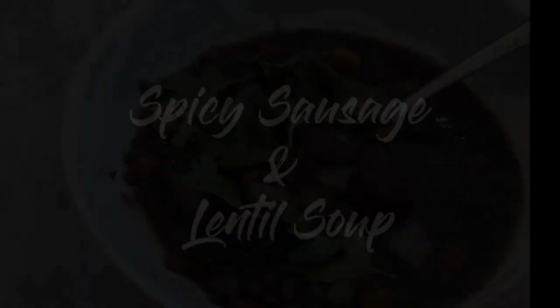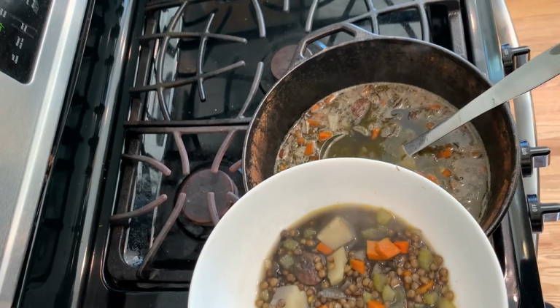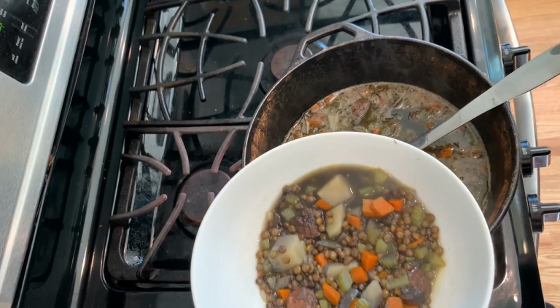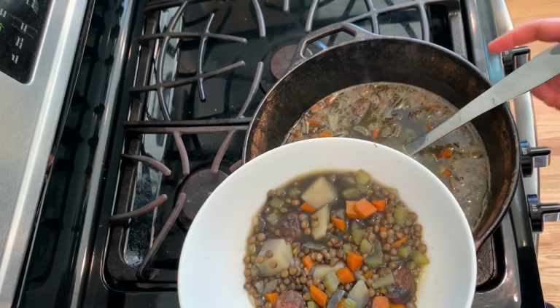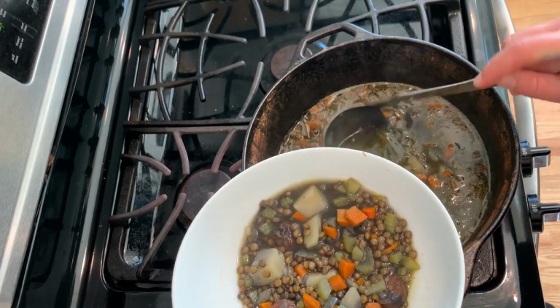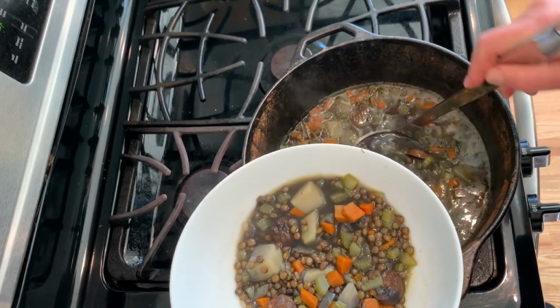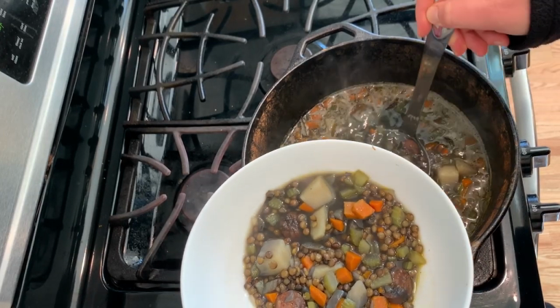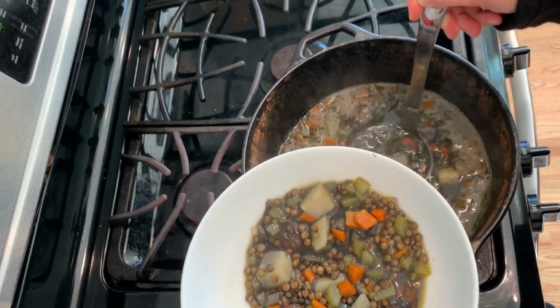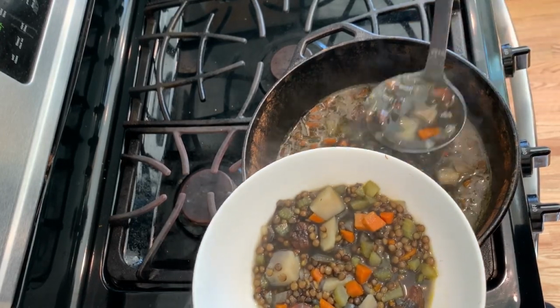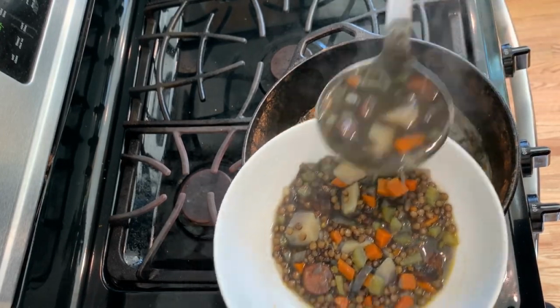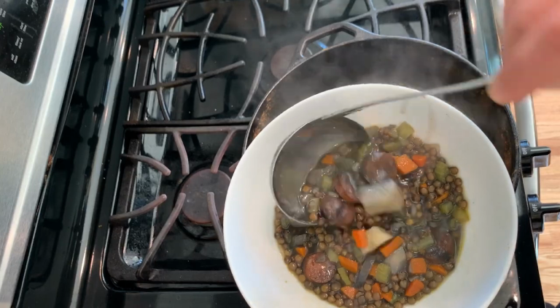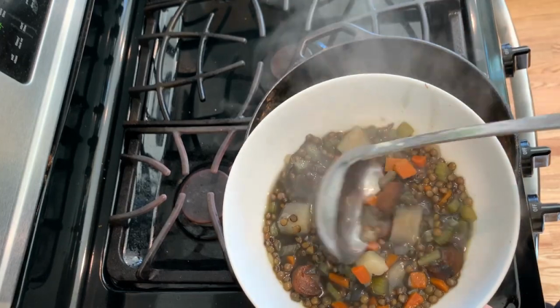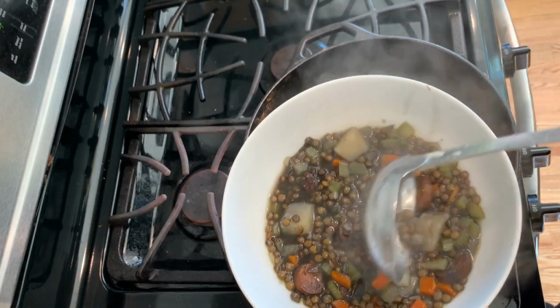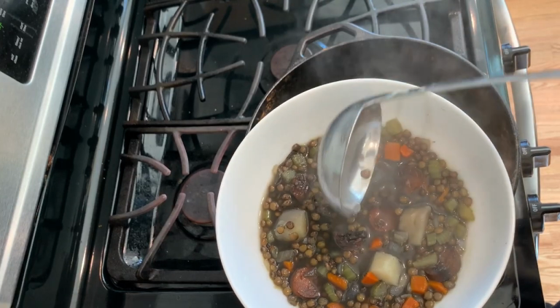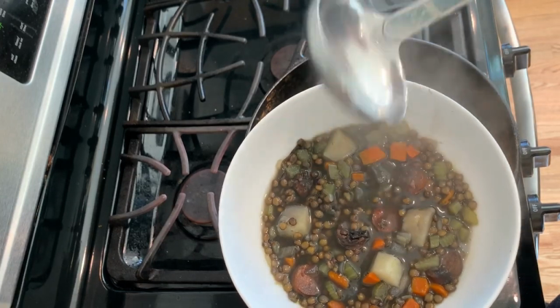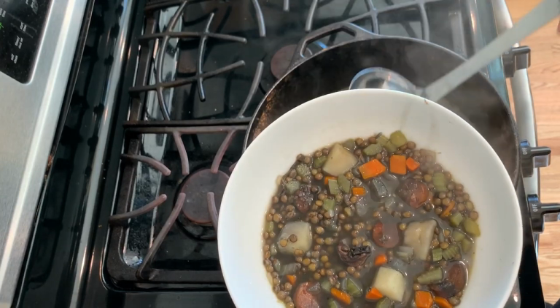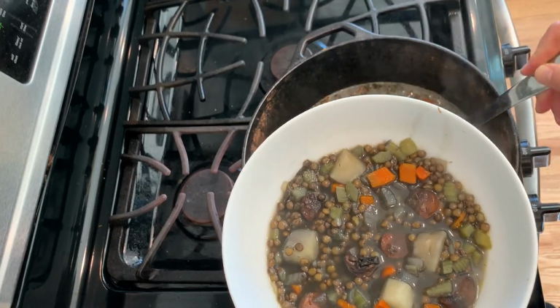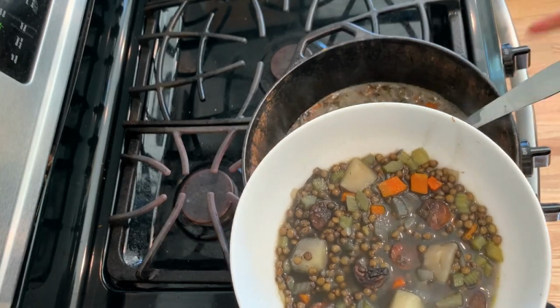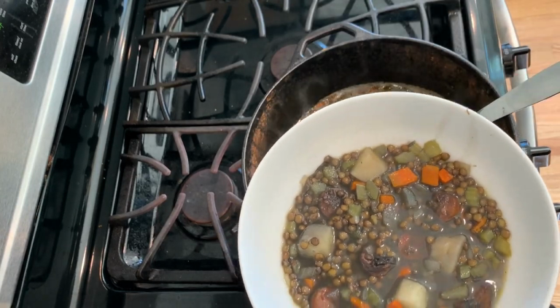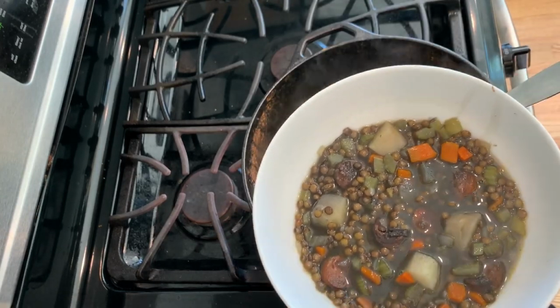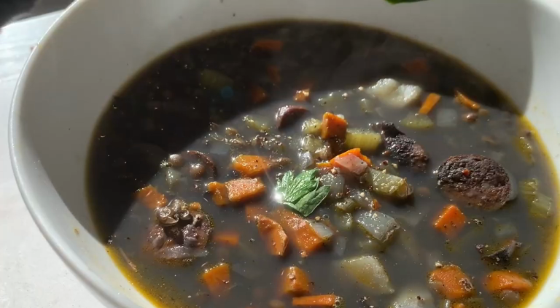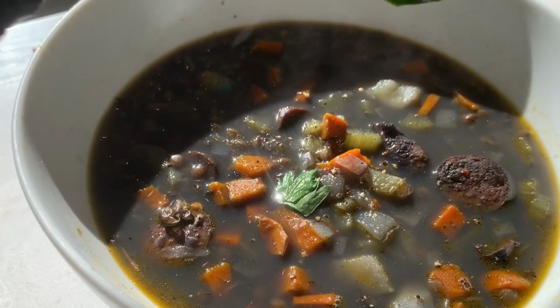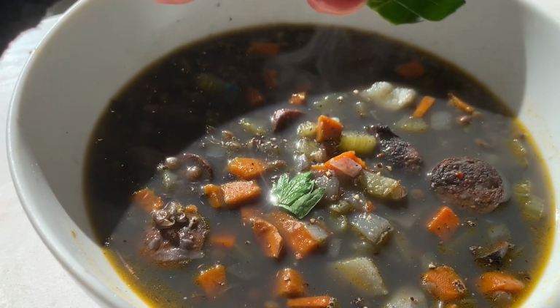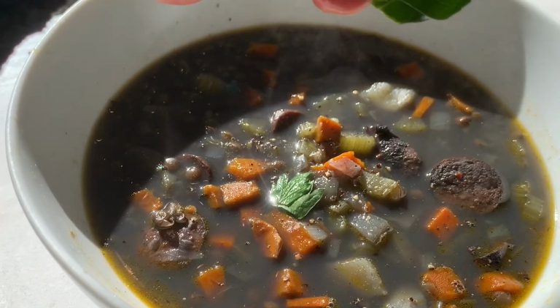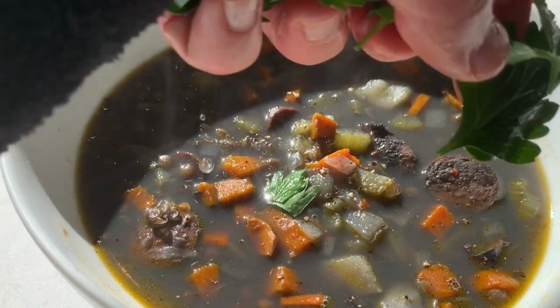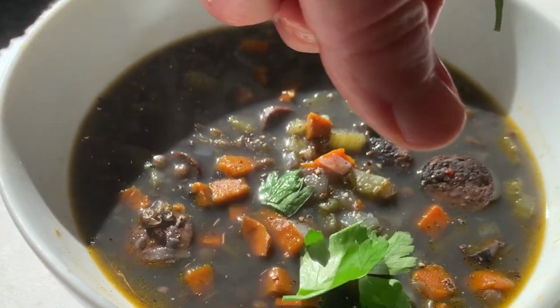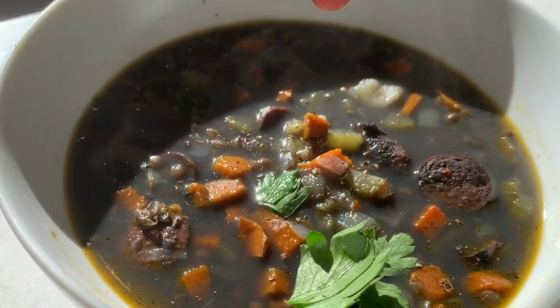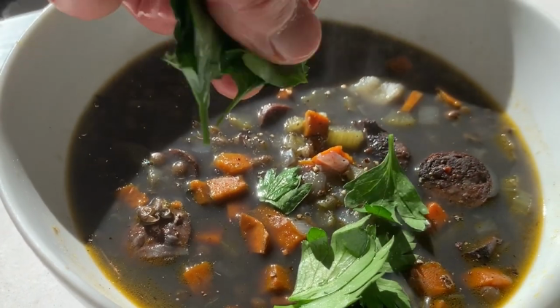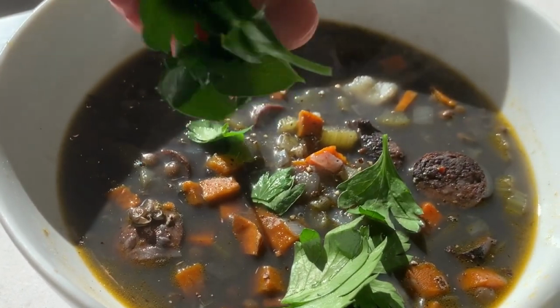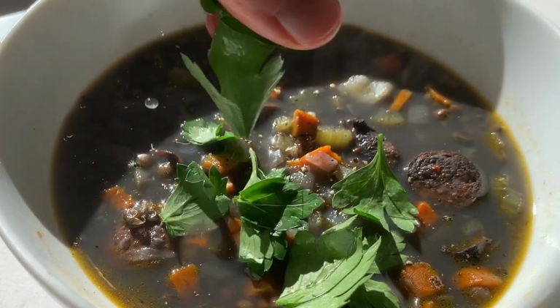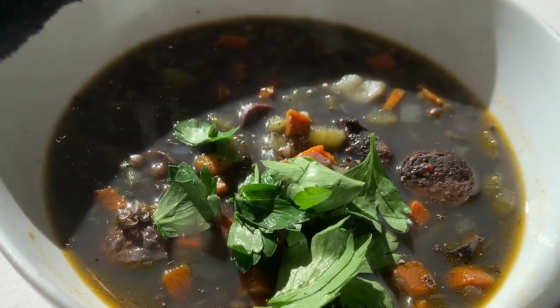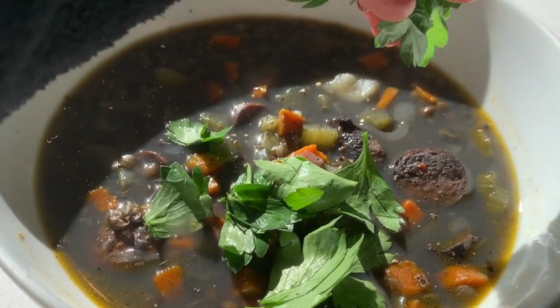Hi there and welcome back to Pinch of Cooking. Today I will be making my favorite wintertime lentil soup, which is loaded with flavor from the spicy sausage. It's filling, healthy, and extremely satisfying to enjoy on a cold winter day.